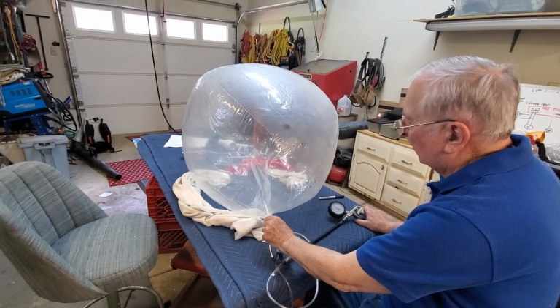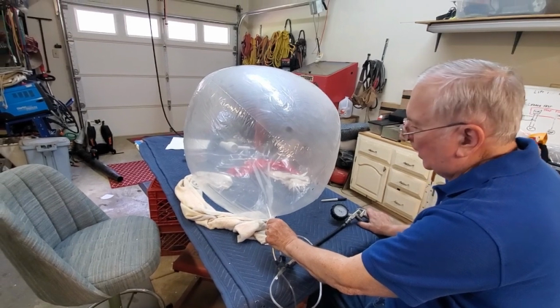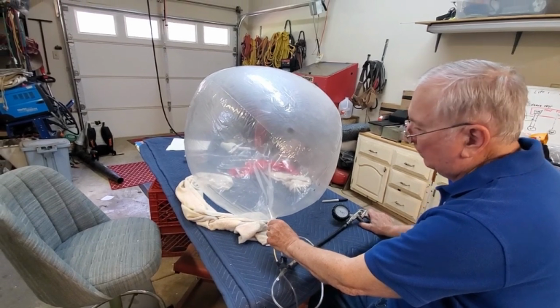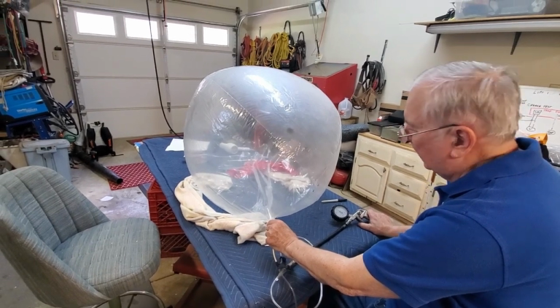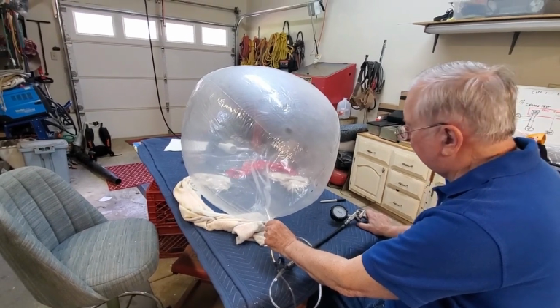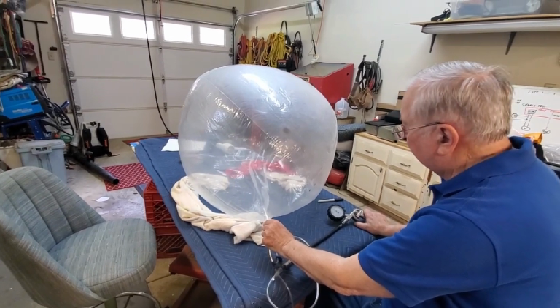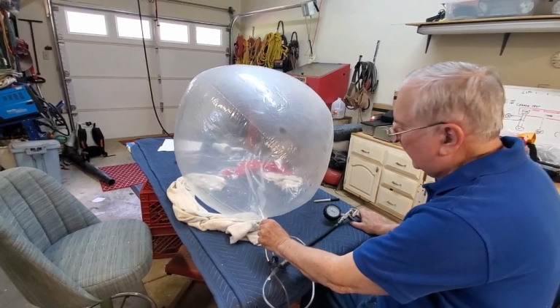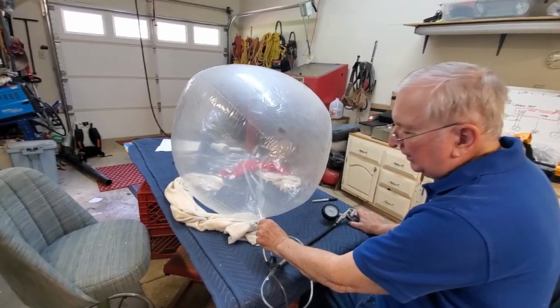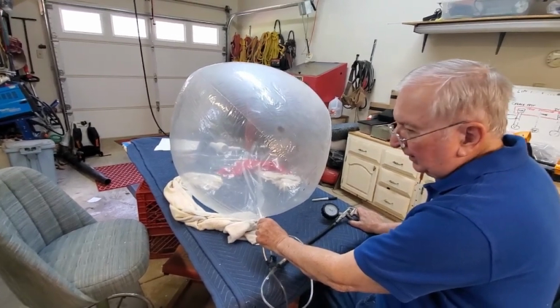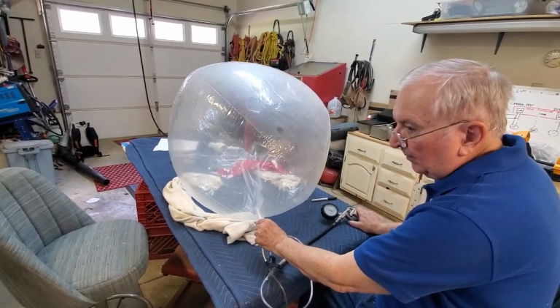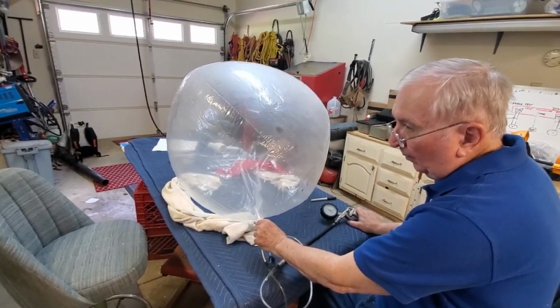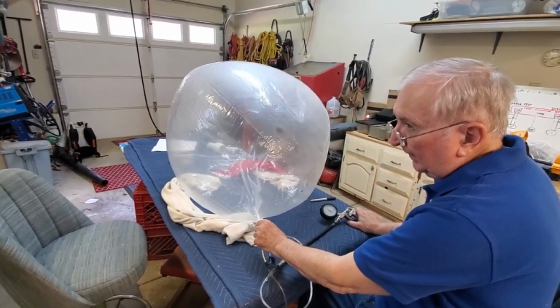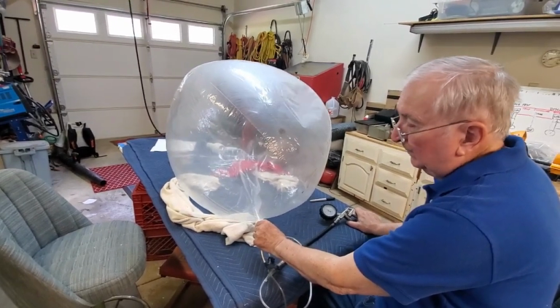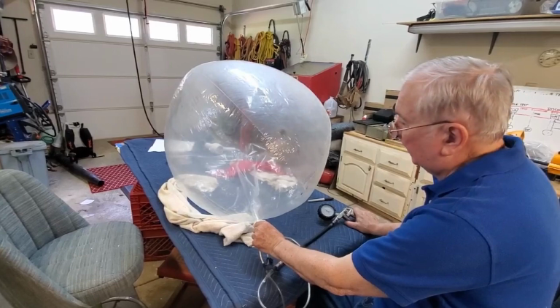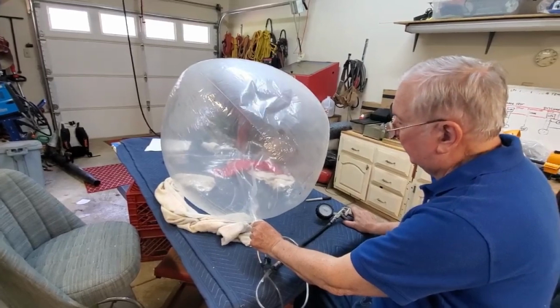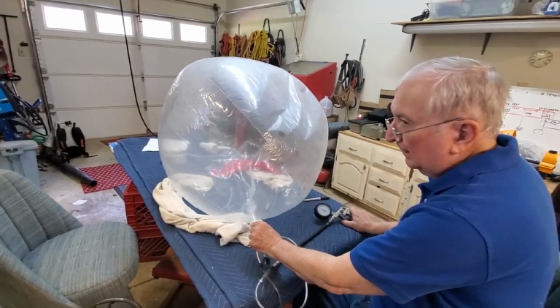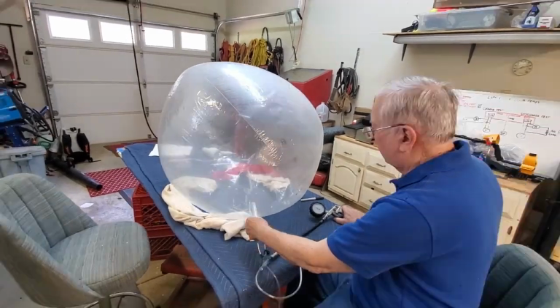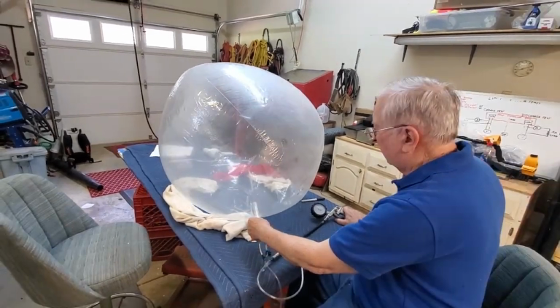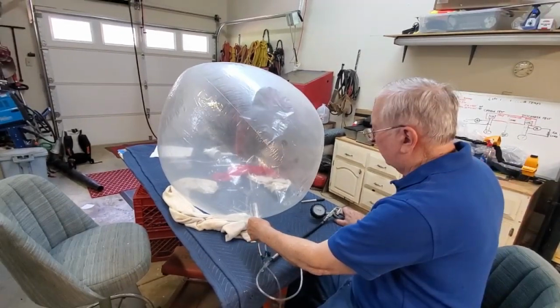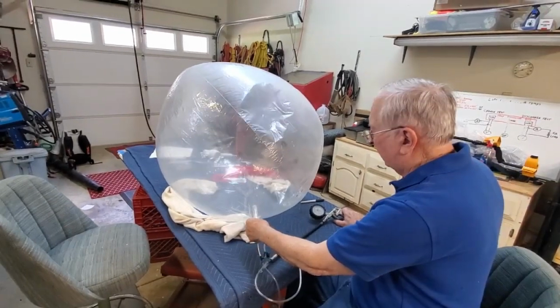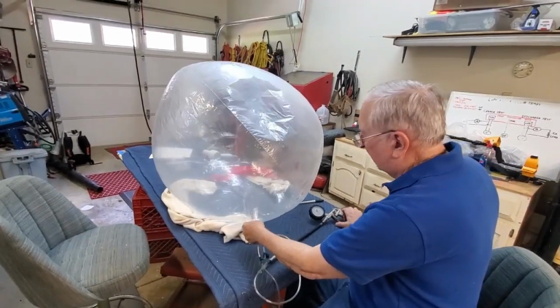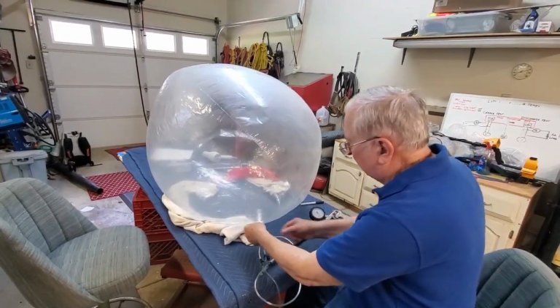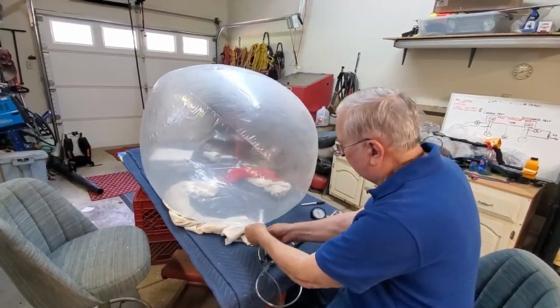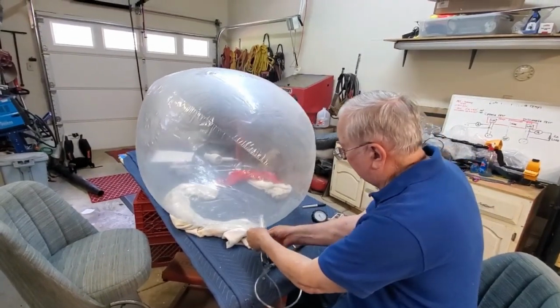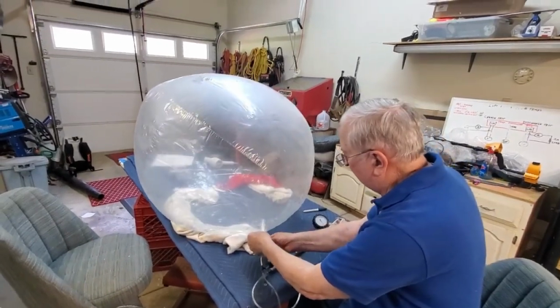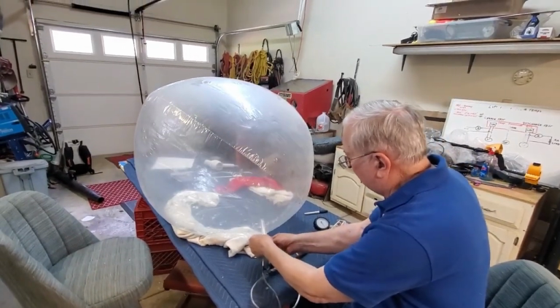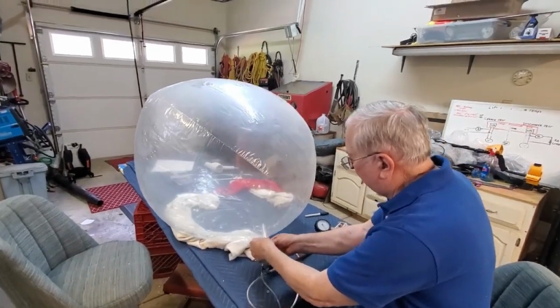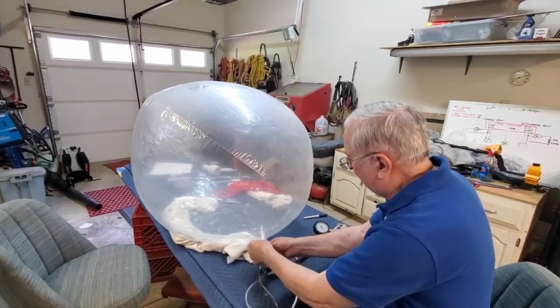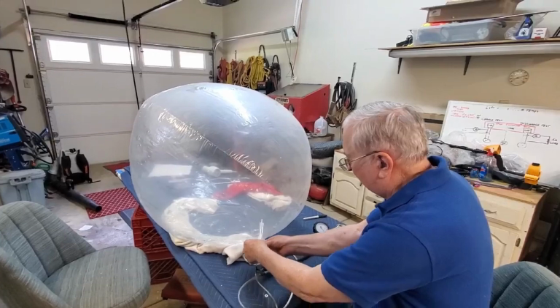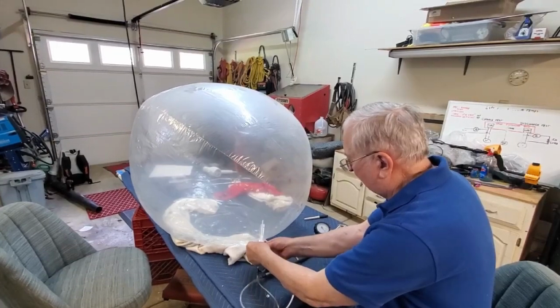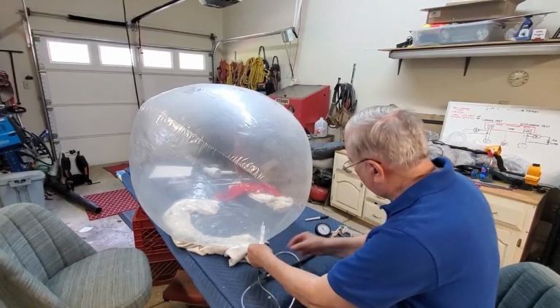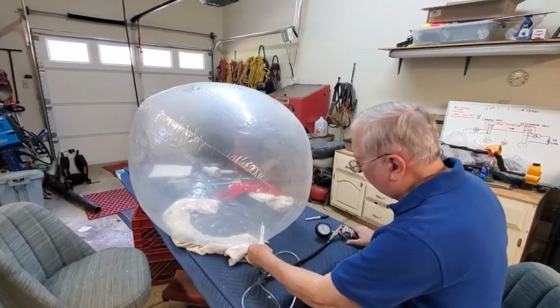We're going to try to explode this. I'm going to guess it's going to explode around 0.5 PSI. Let me get that in again, a little bit further, and there we go — now we'll make that noise.